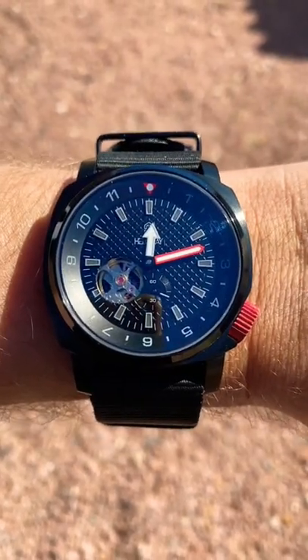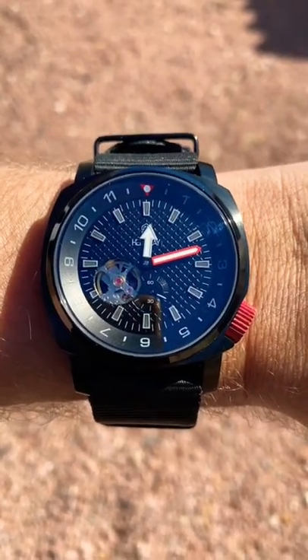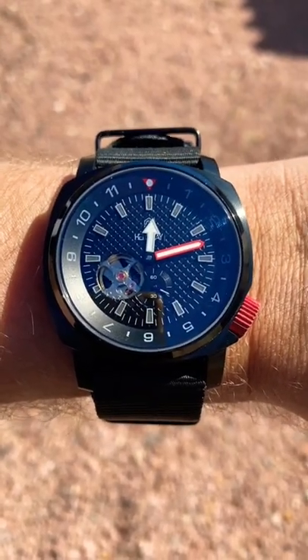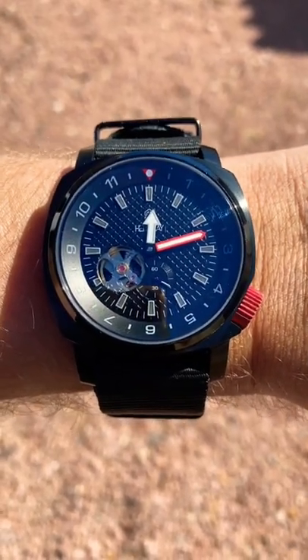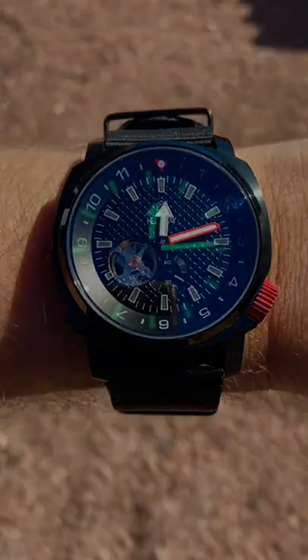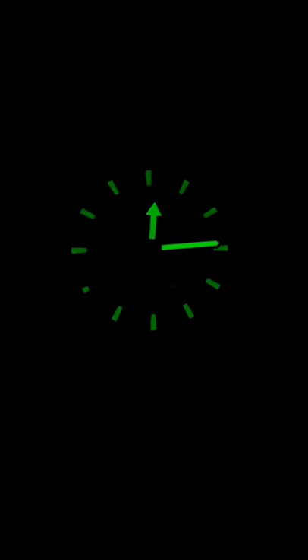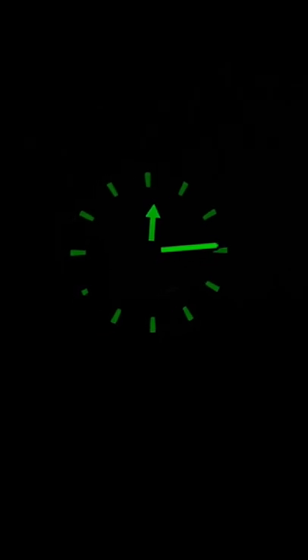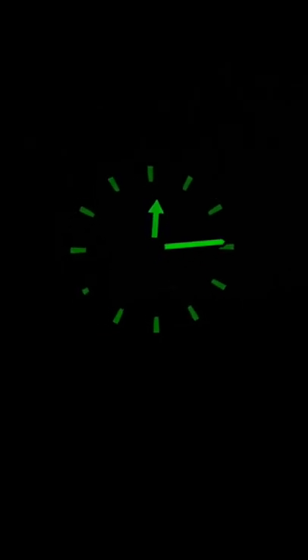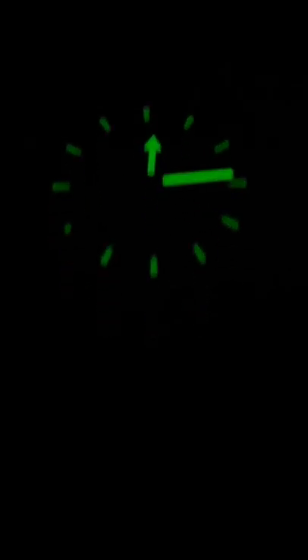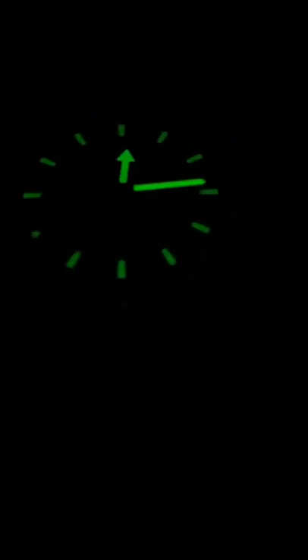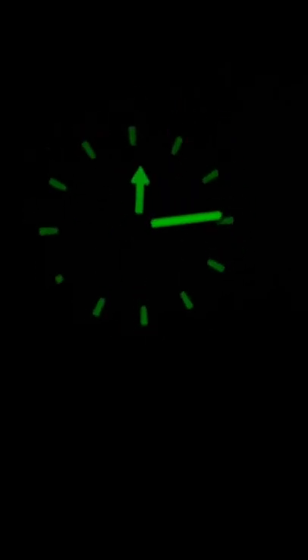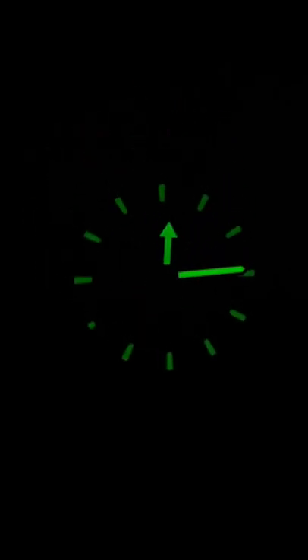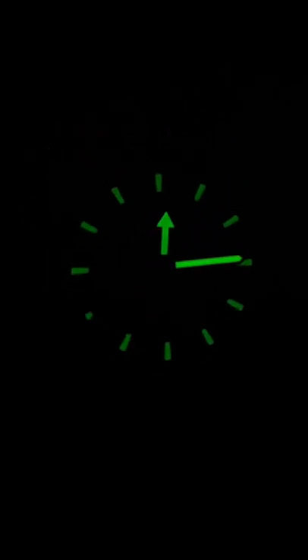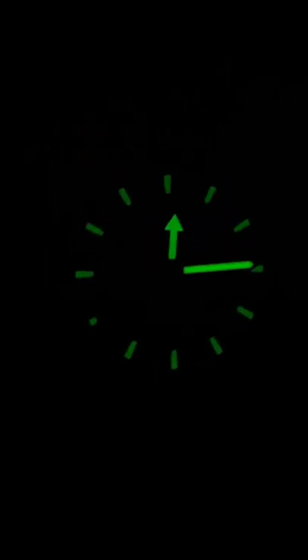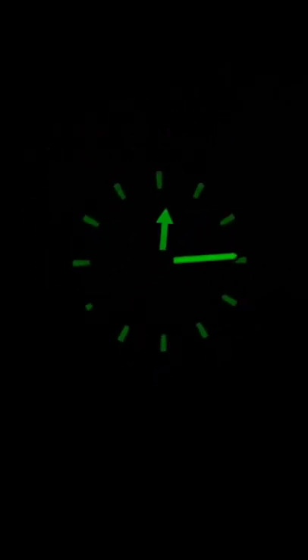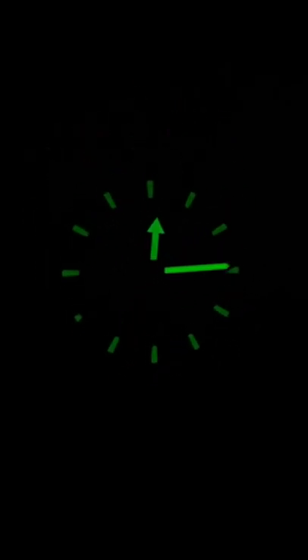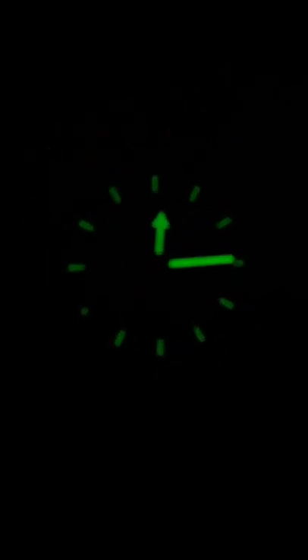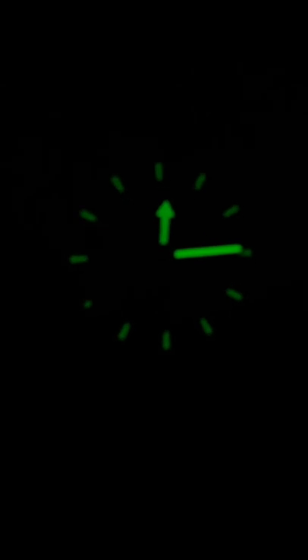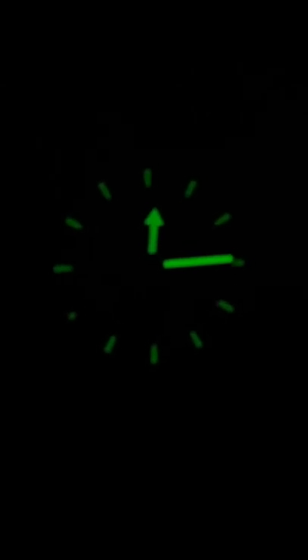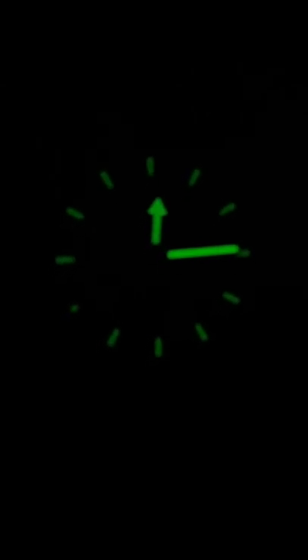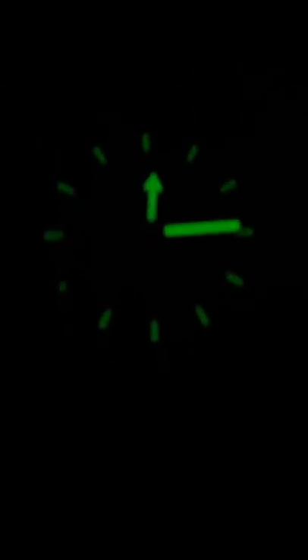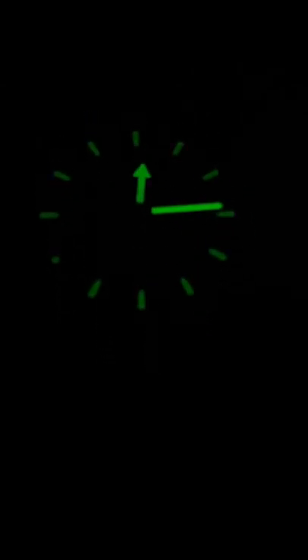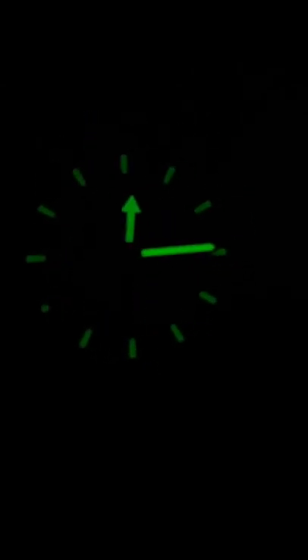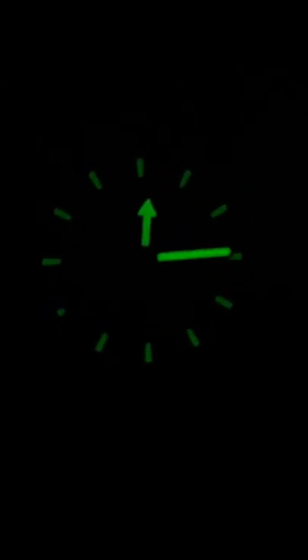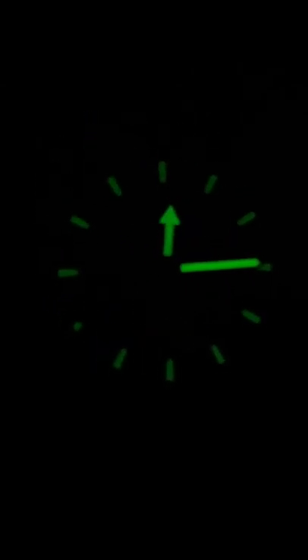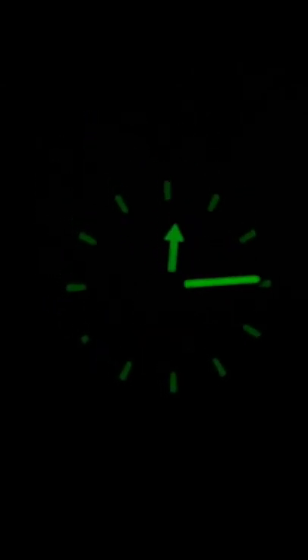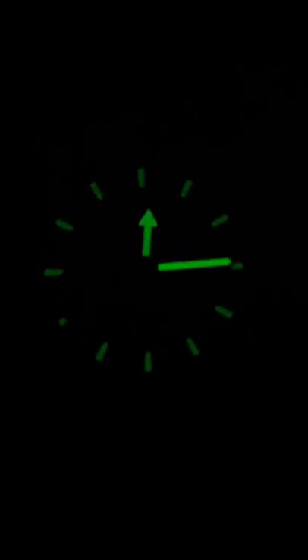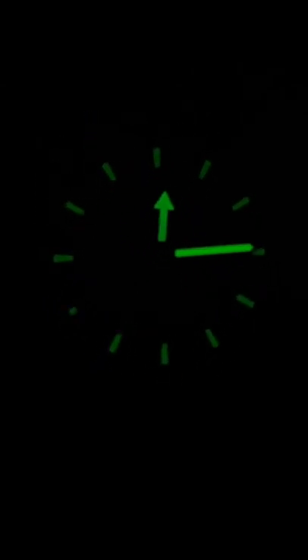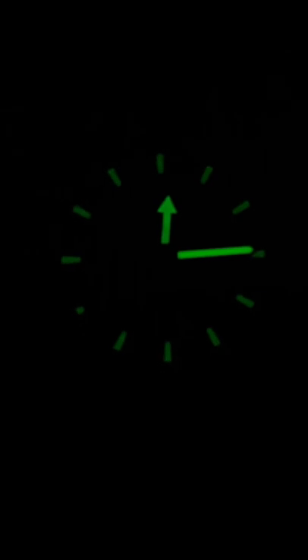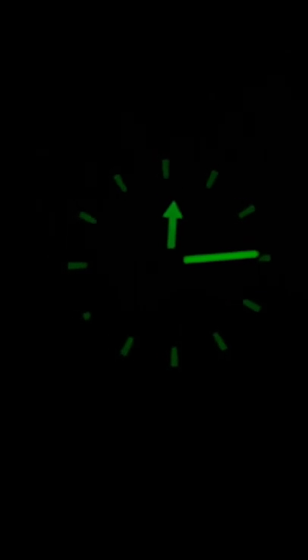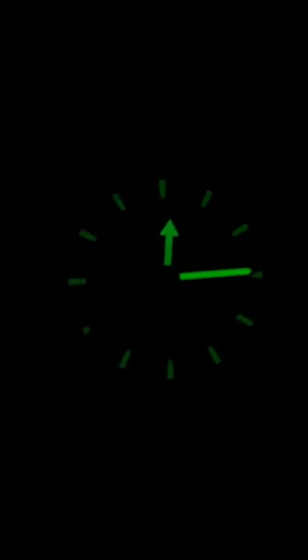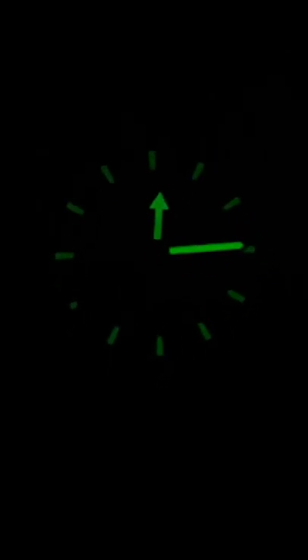Just like that, the watch of the day turns watch of the night. Now the lume on this one is okay — I wish the markers stayed as bright as the hands themselves, so it could be a little better, but not too shabby.